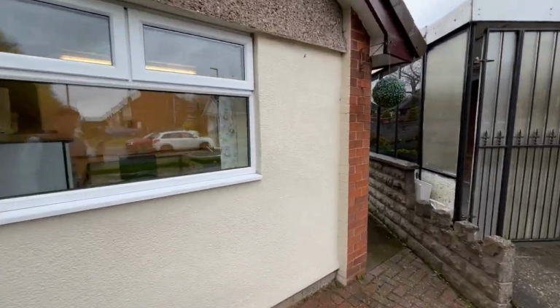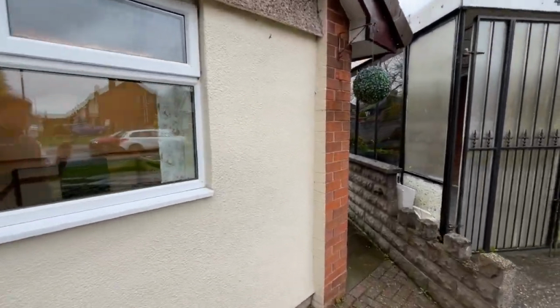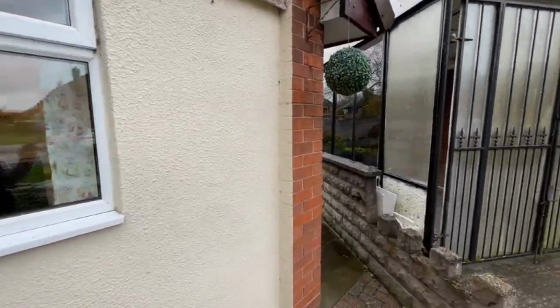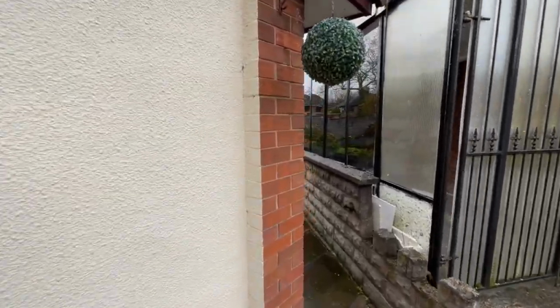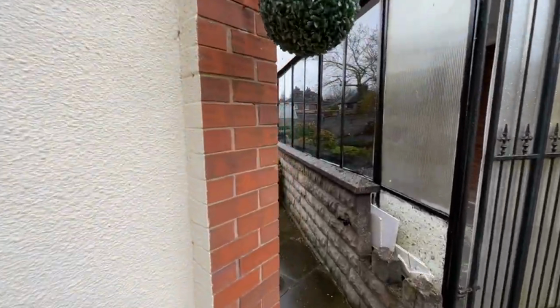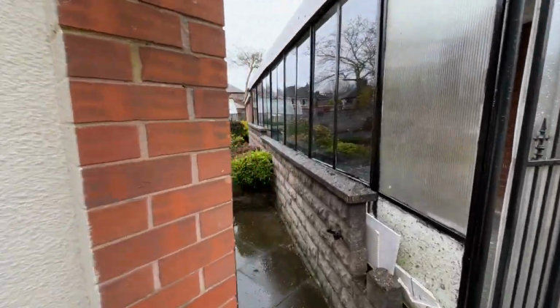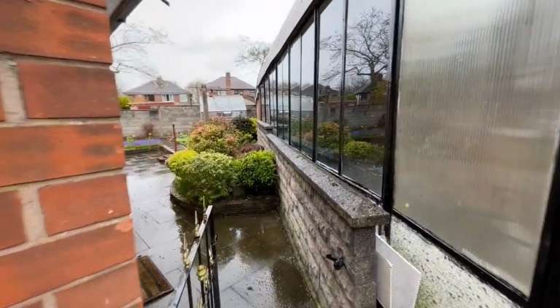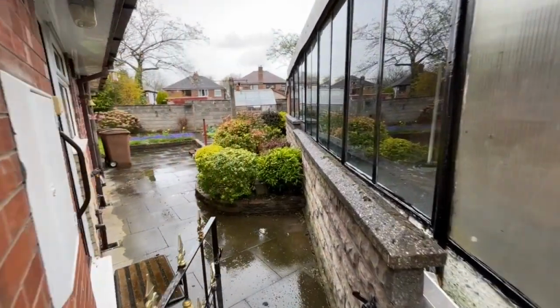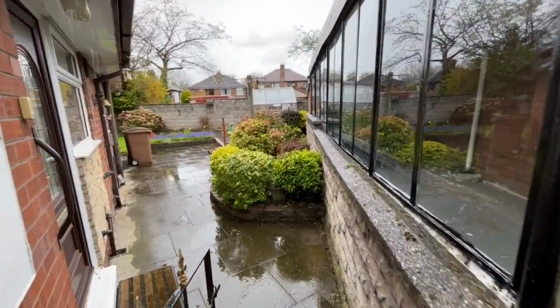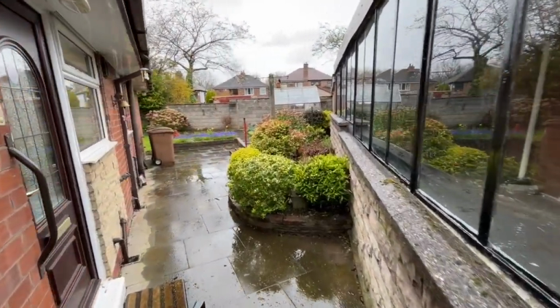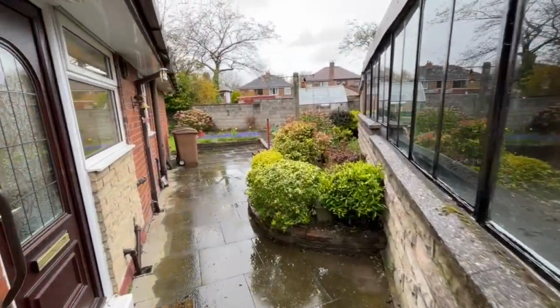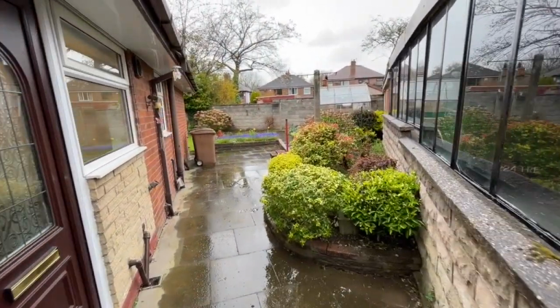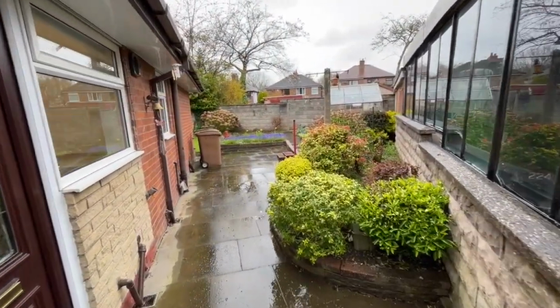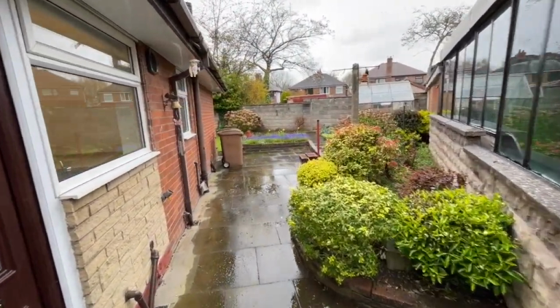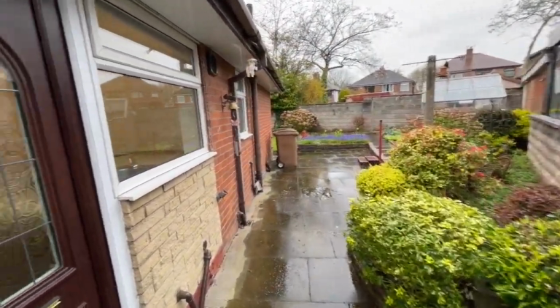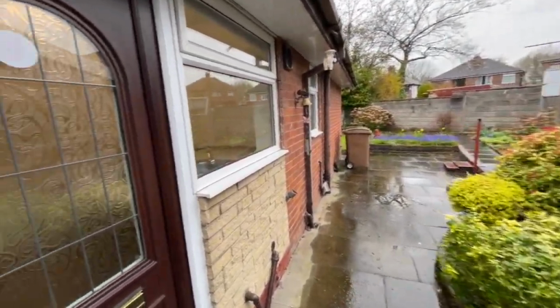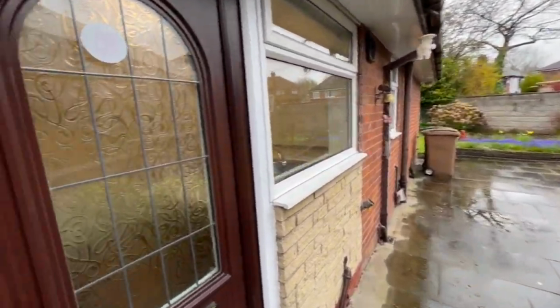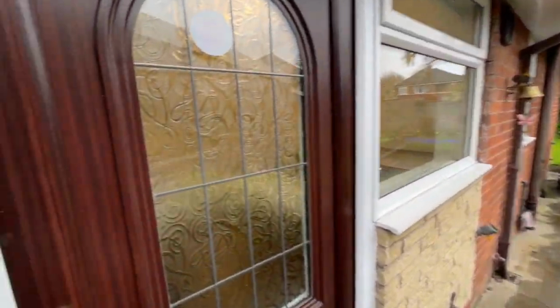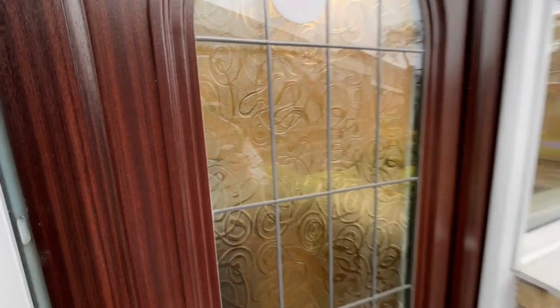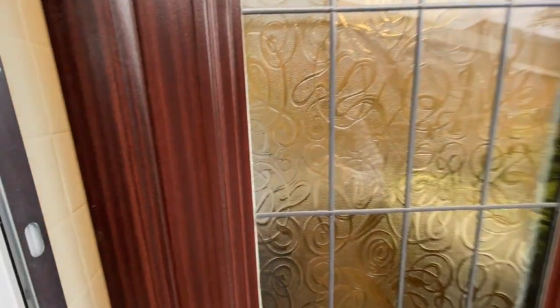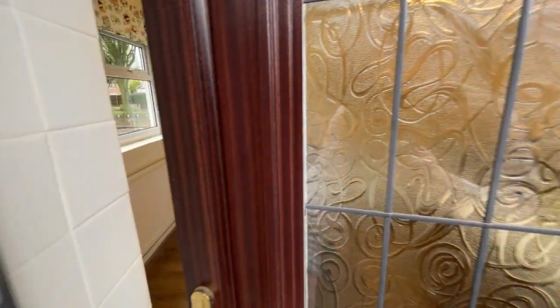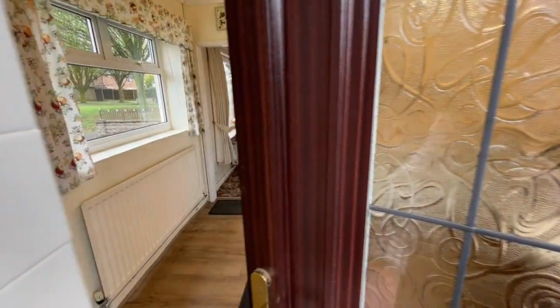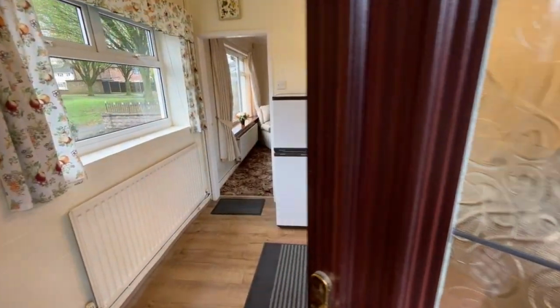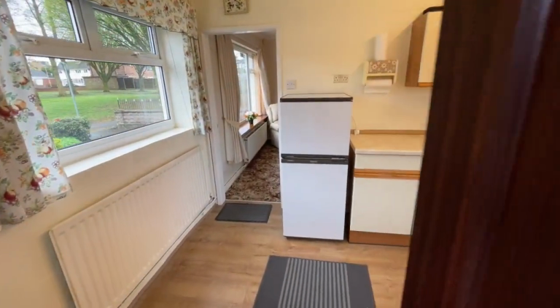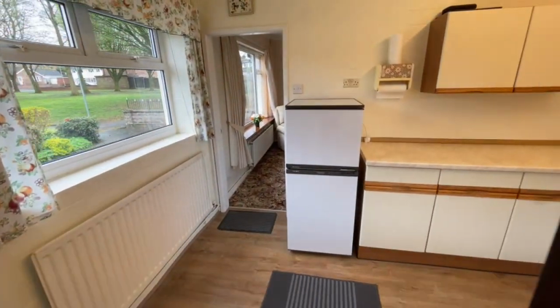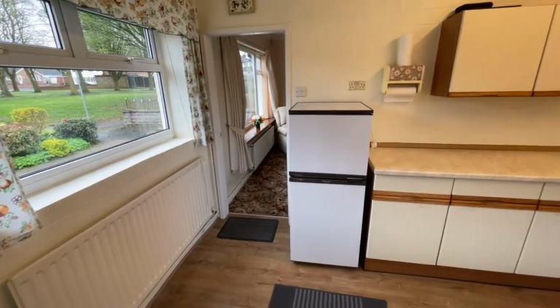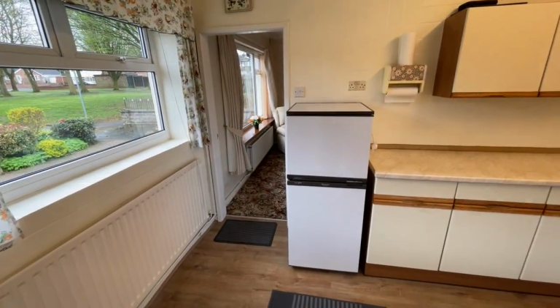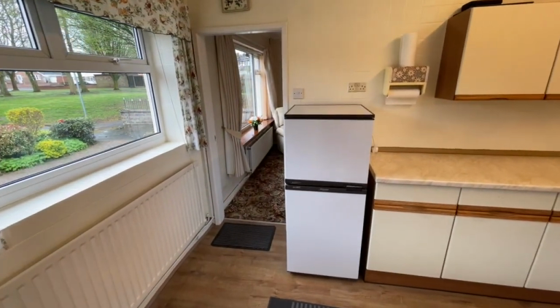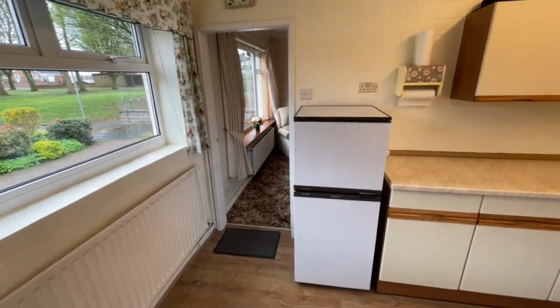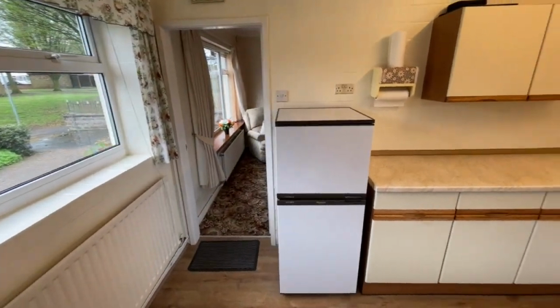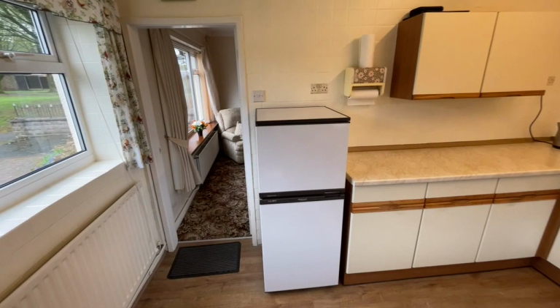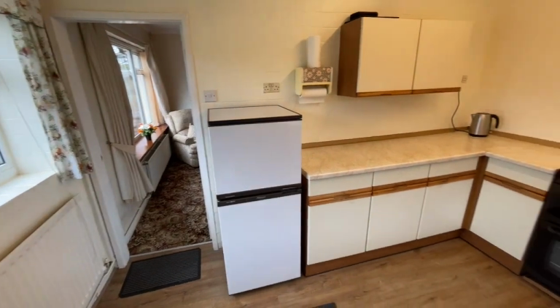A detached bungalow occupying quite a large plot, which would have potential to extend subject to appropriate planning consent. Let's head inside through the UPVC door and into the kitchen.